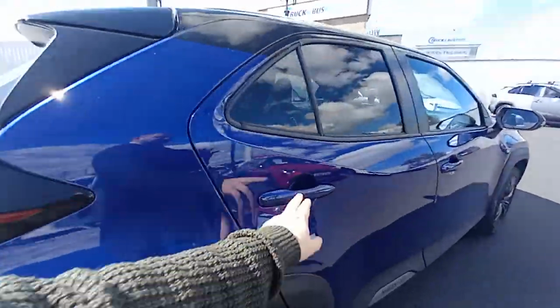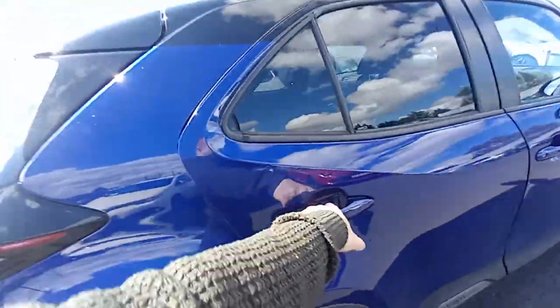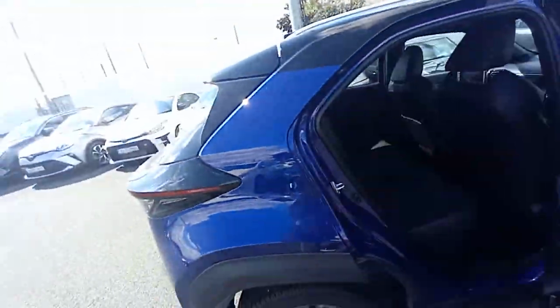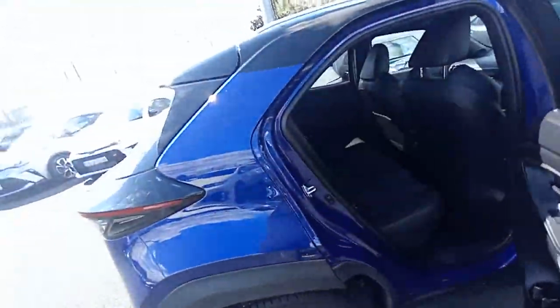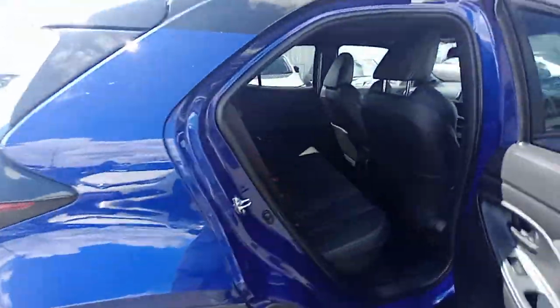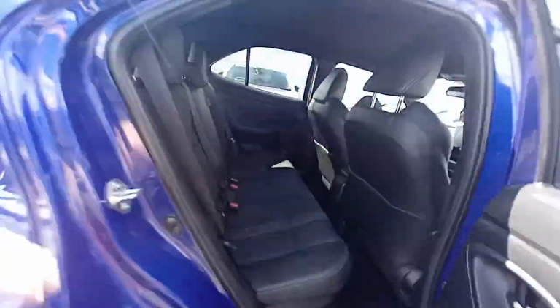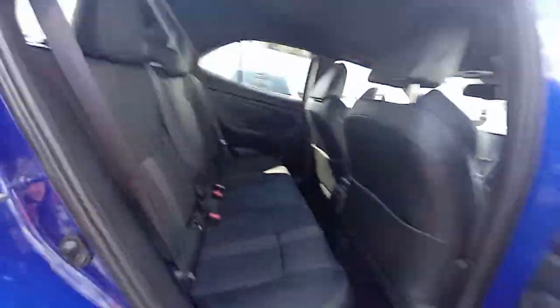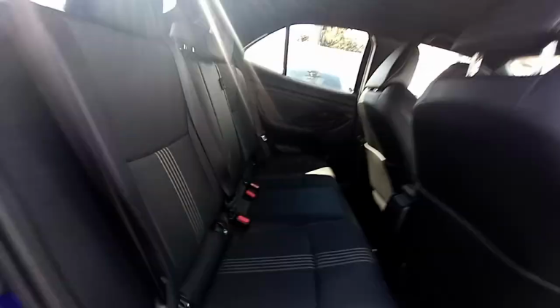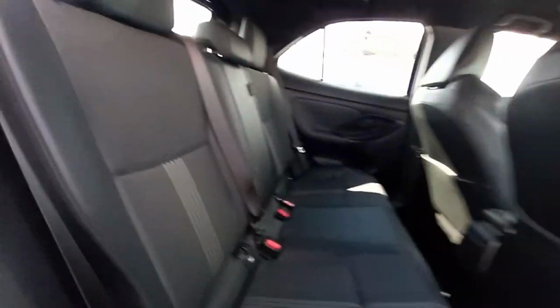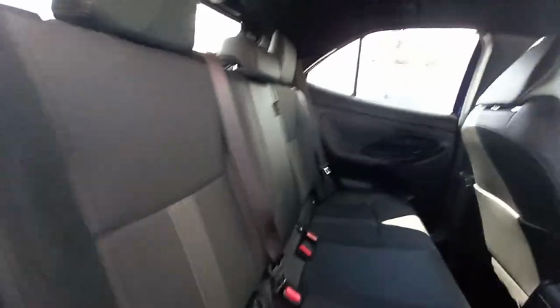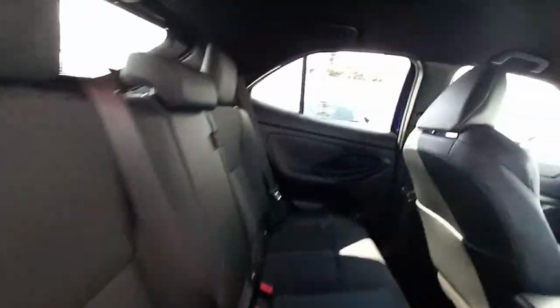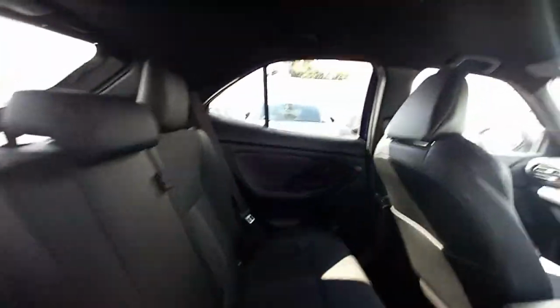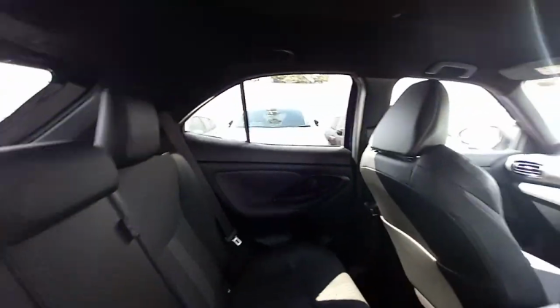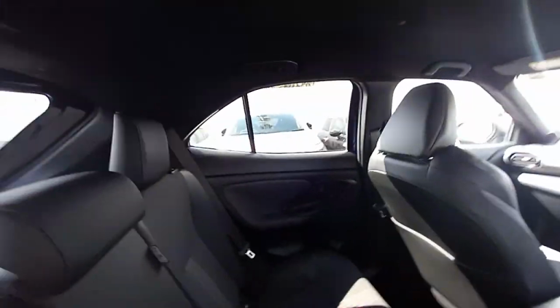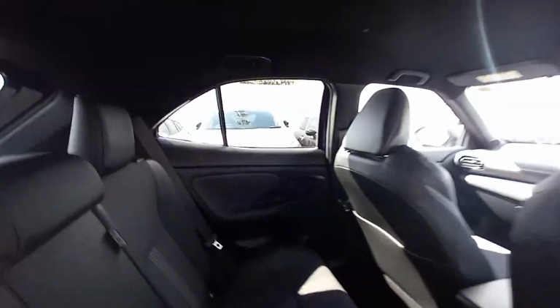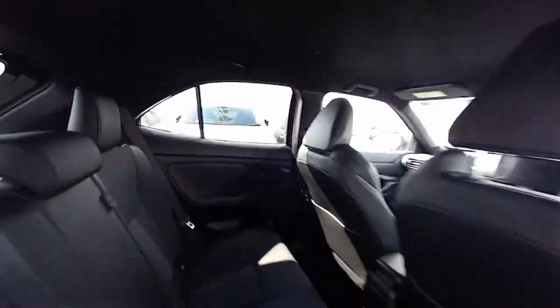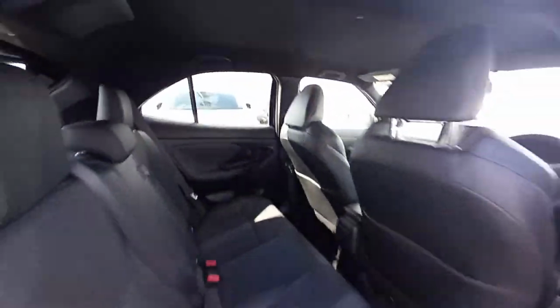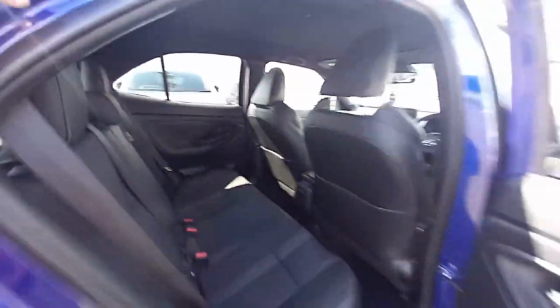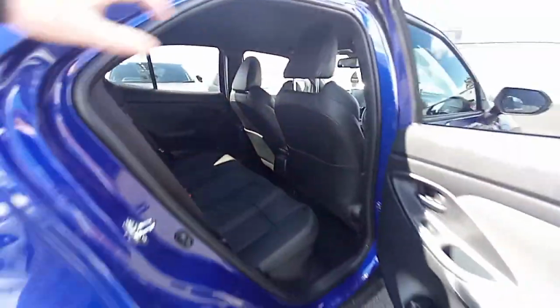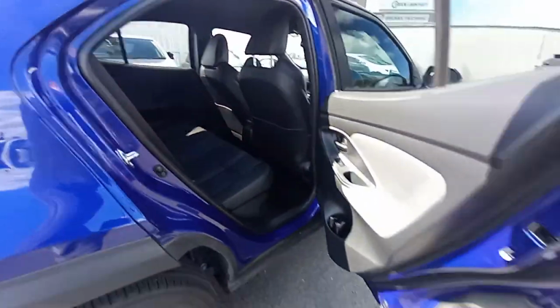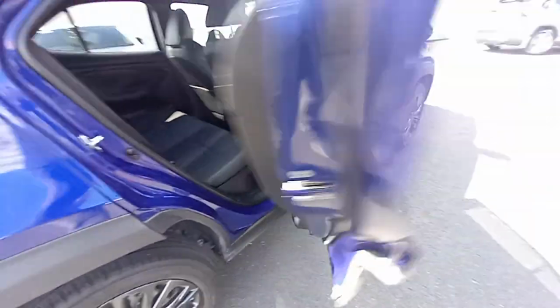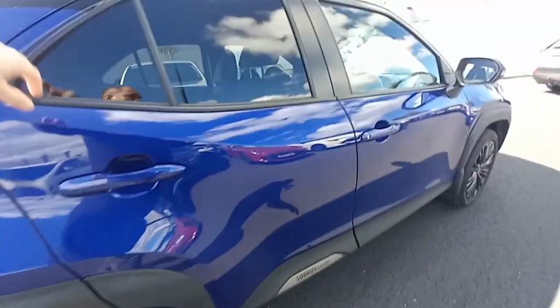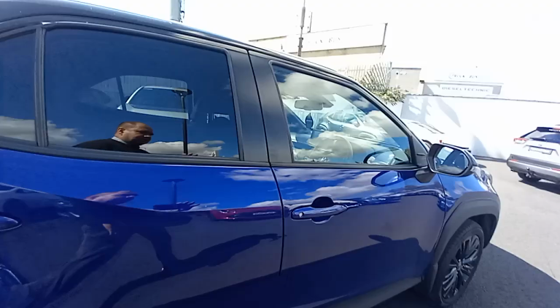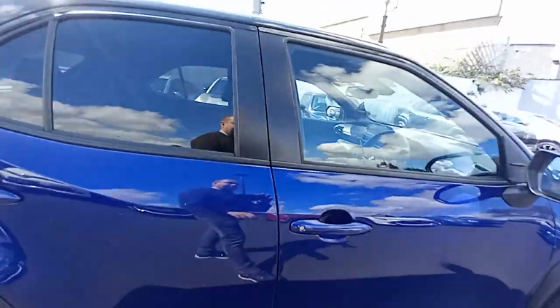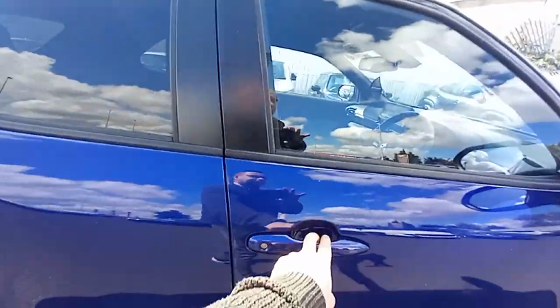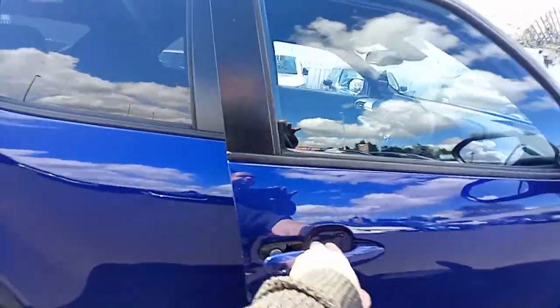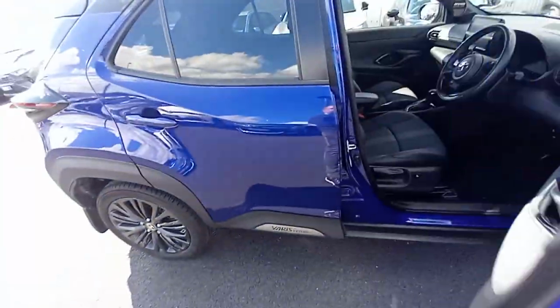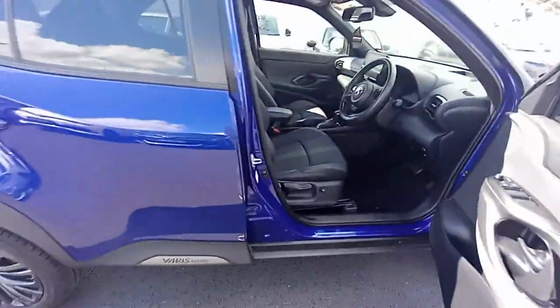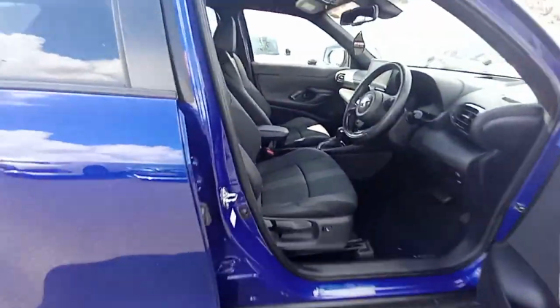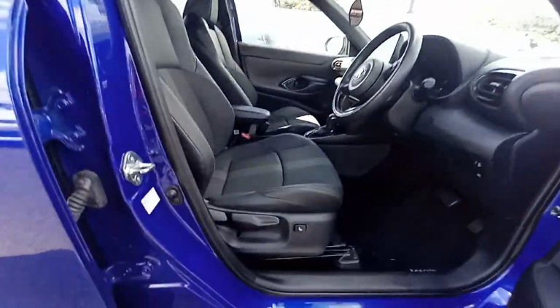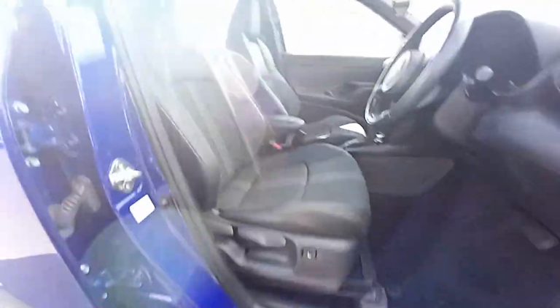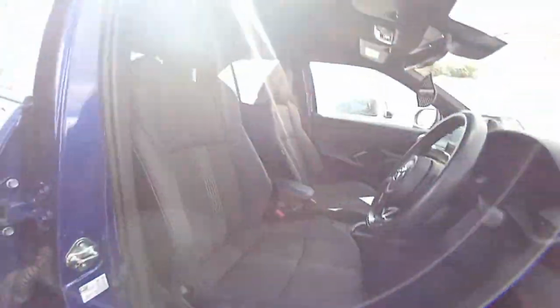The inside has a half leather interior, isofix on the outer seats, and electric windows in the back. Up front, this is a keyless entry model with electric lumbar support in the driver's seat.